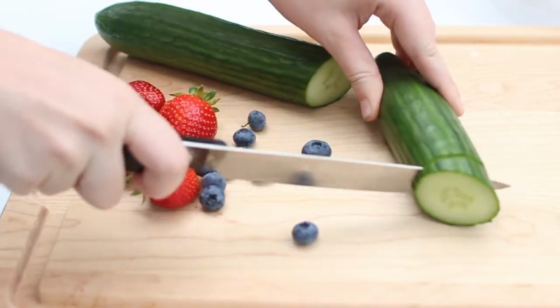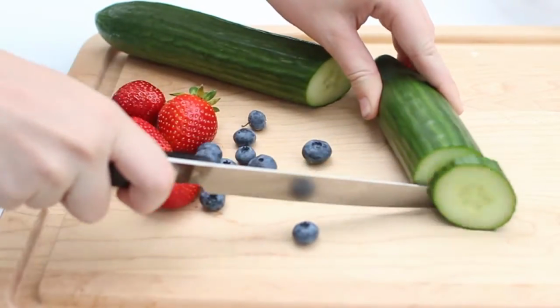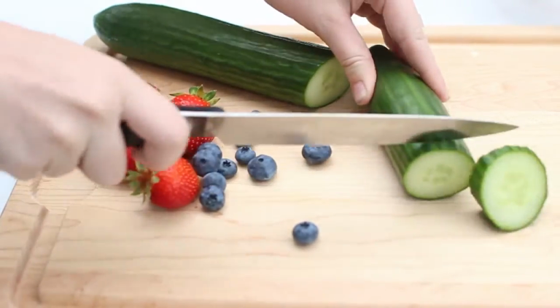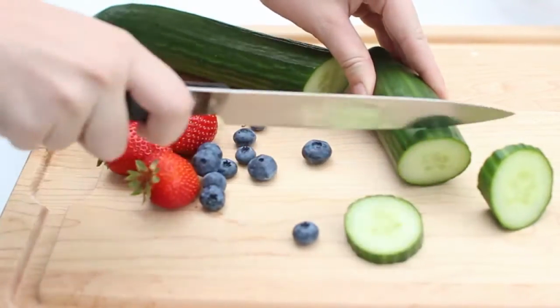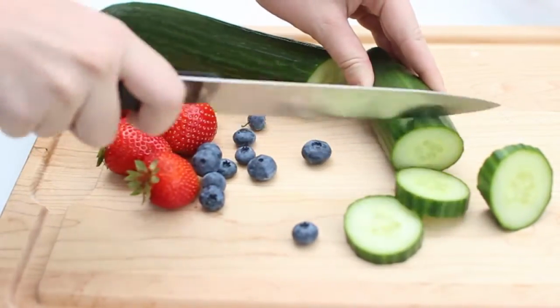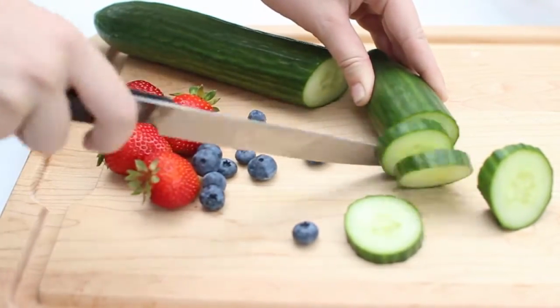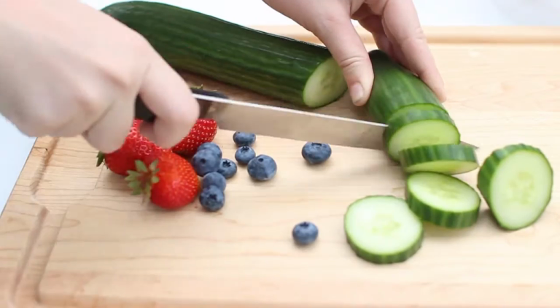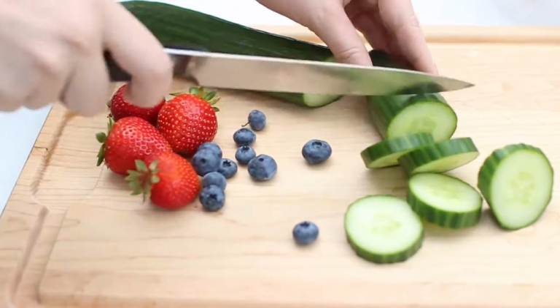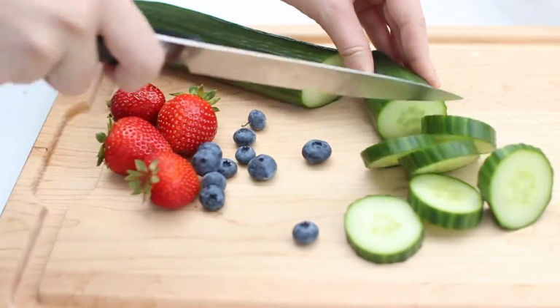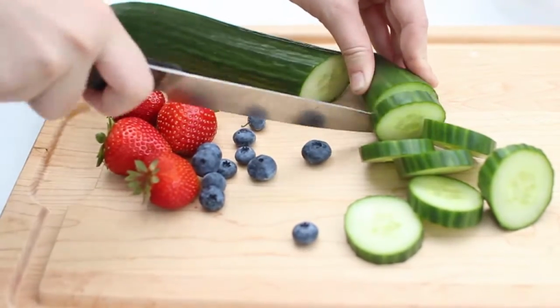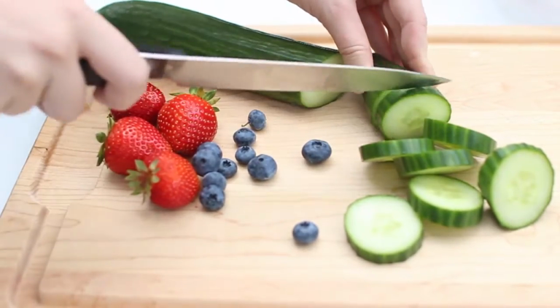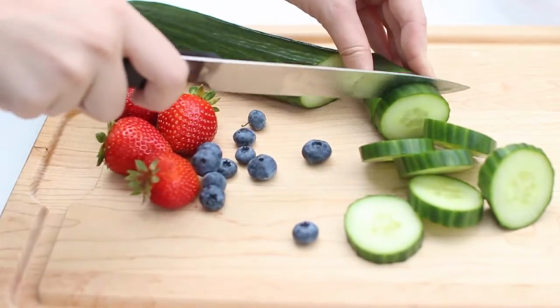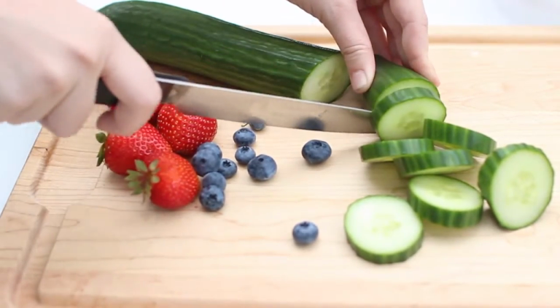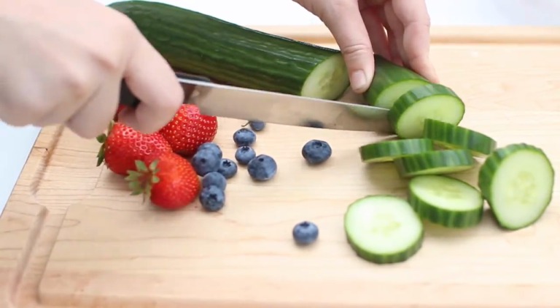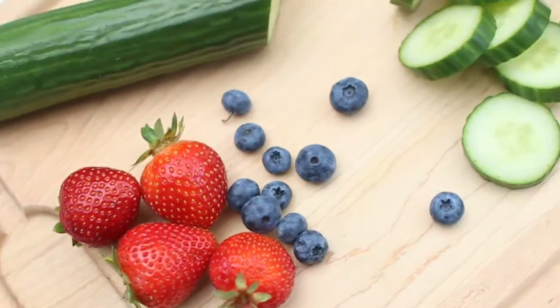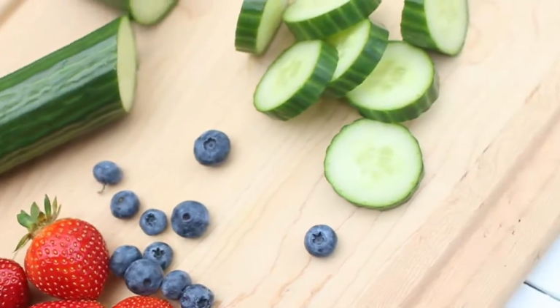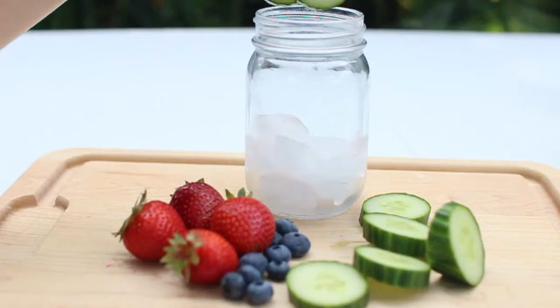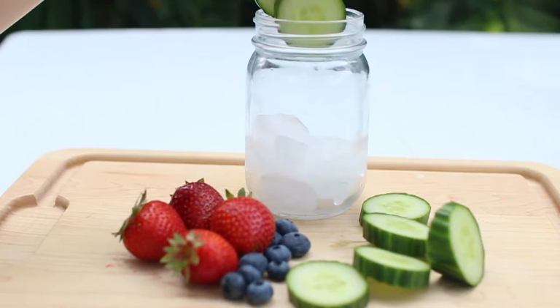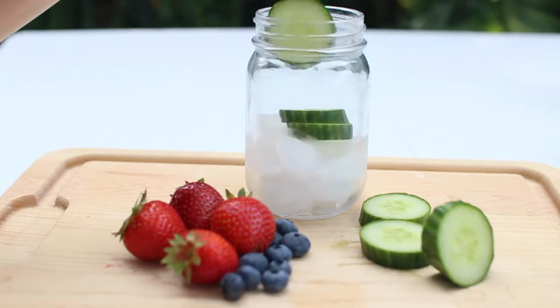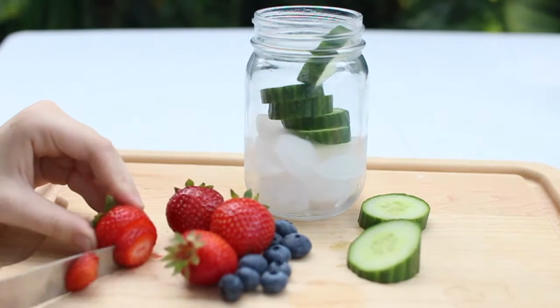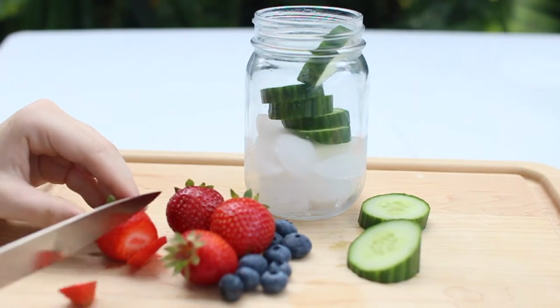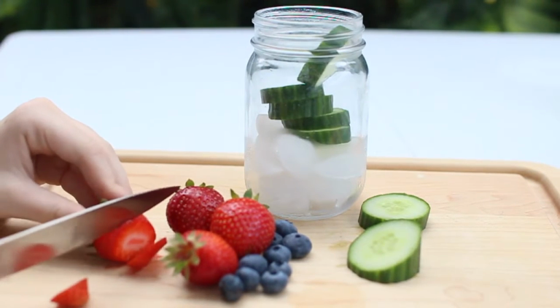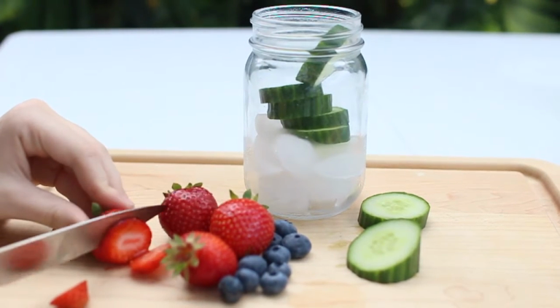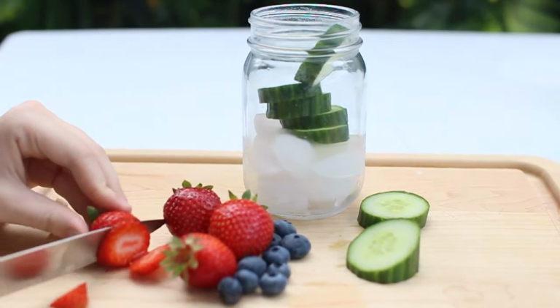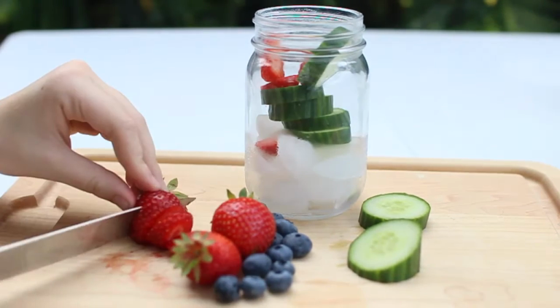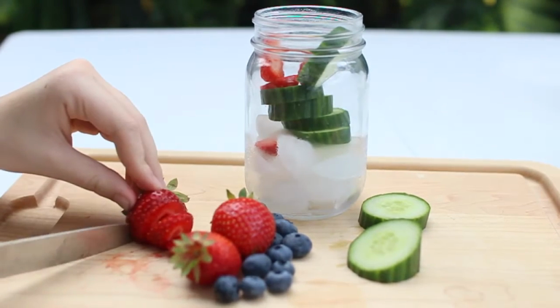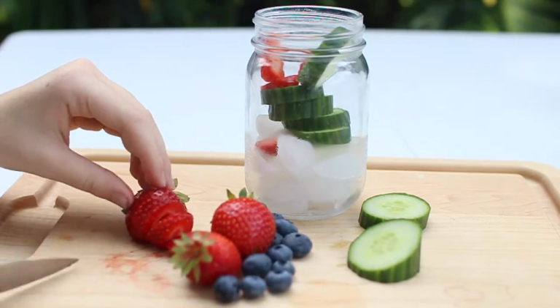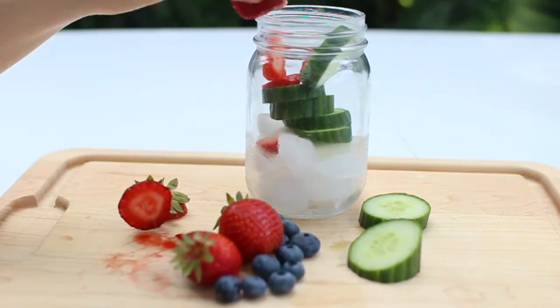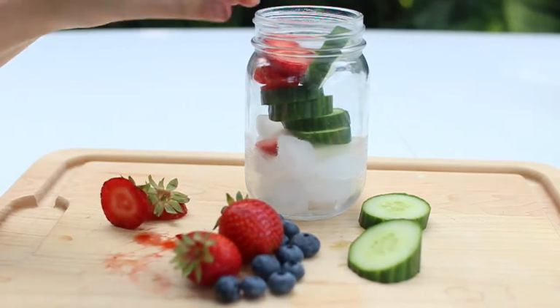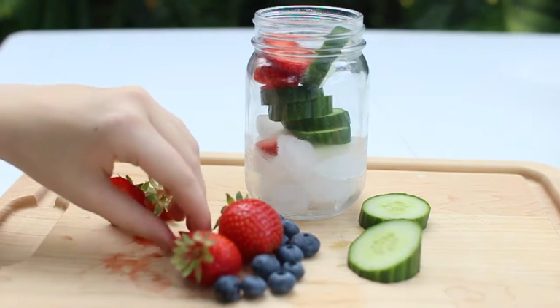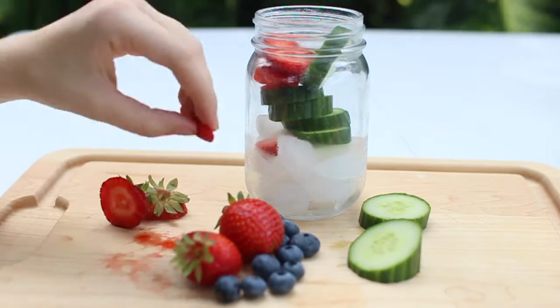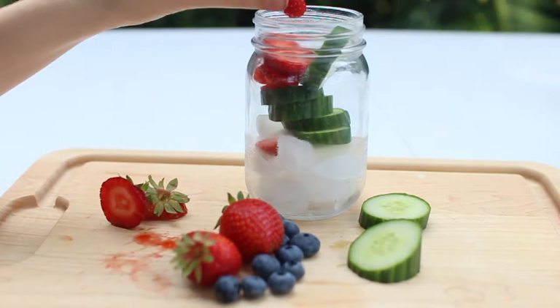So the first detox water we are going to be making is this strawberry cucumber one. This water is packed with vitamin C. Cucumbers and strawberries are both super soothing, and they're also very hydrating, and the water also tastes really good. So overall, it's just the perfect combination.